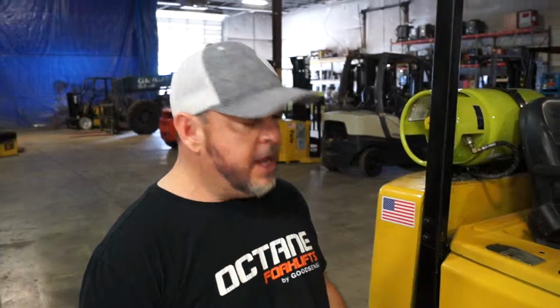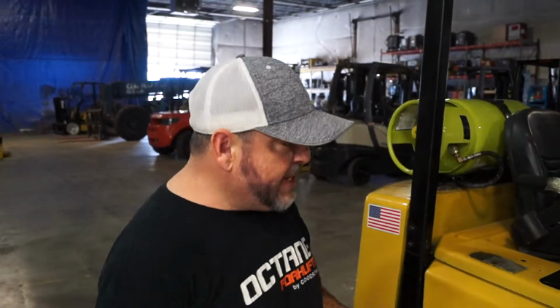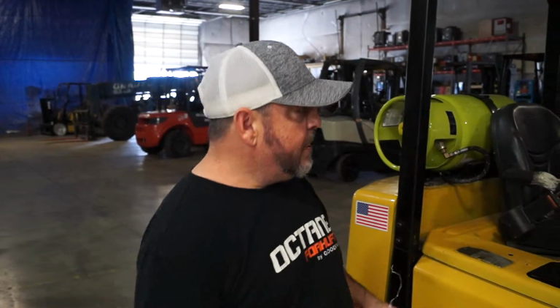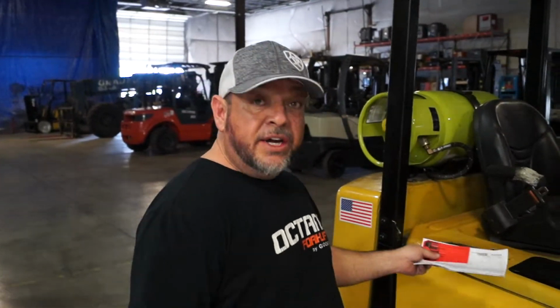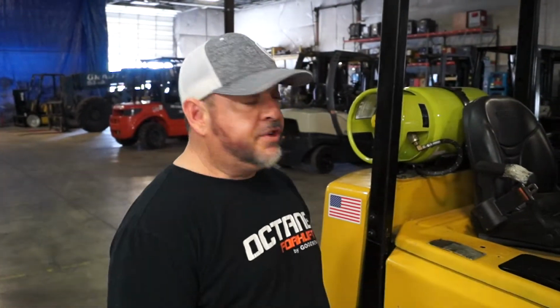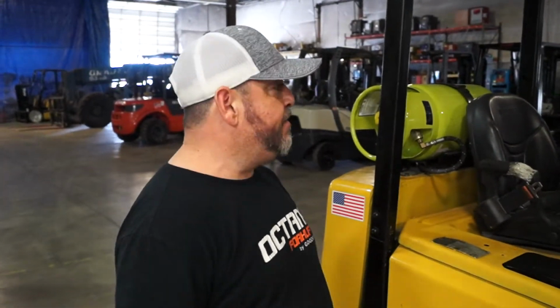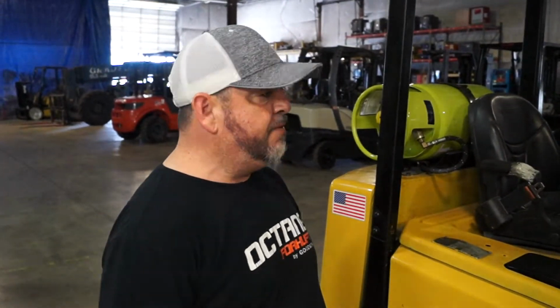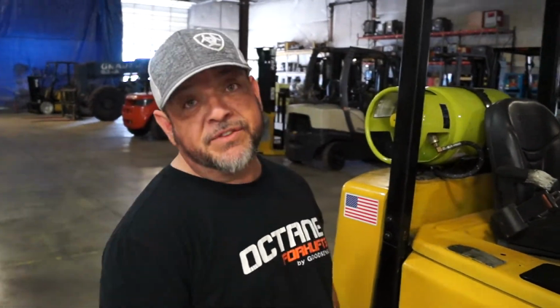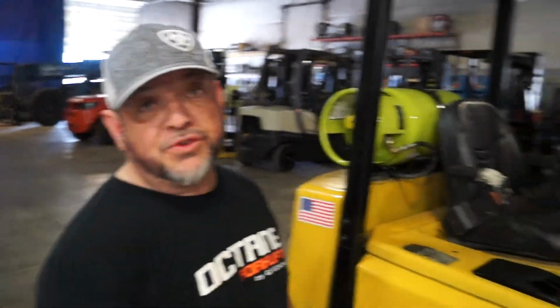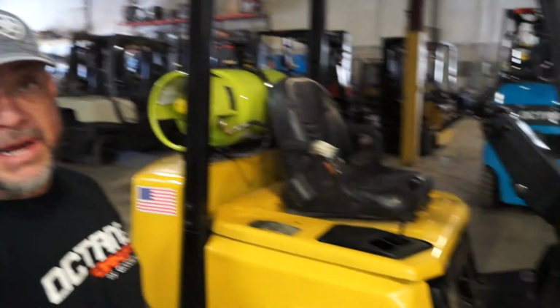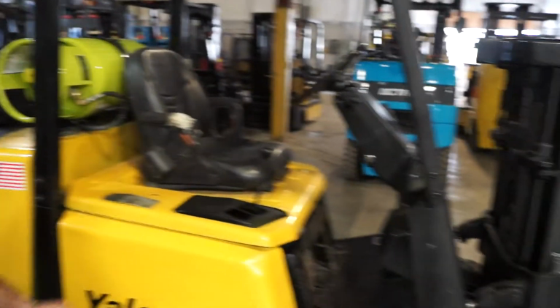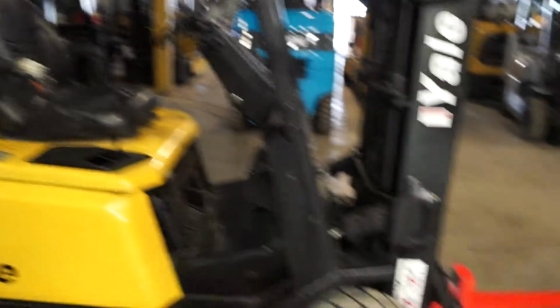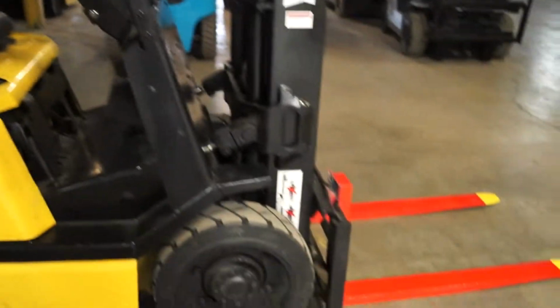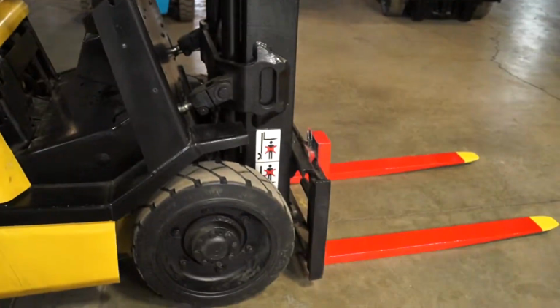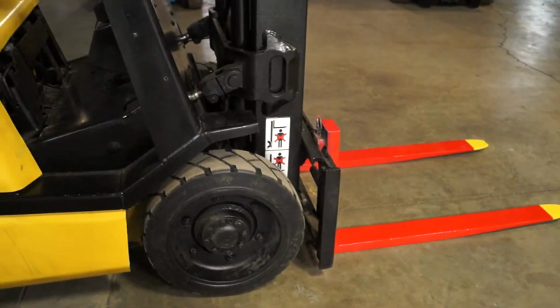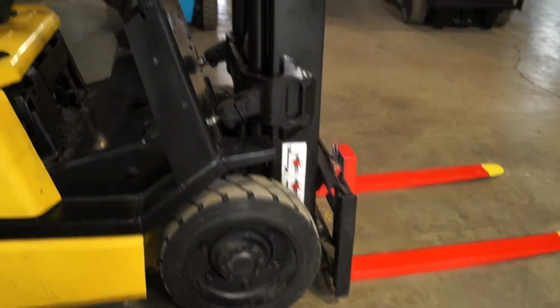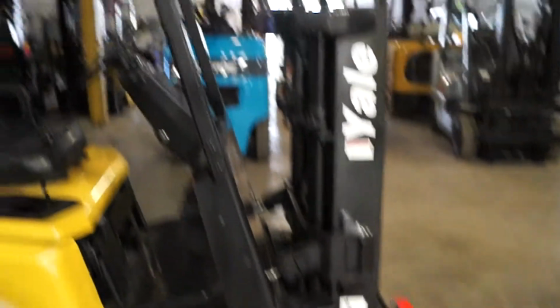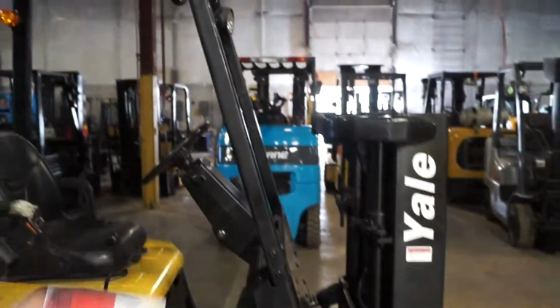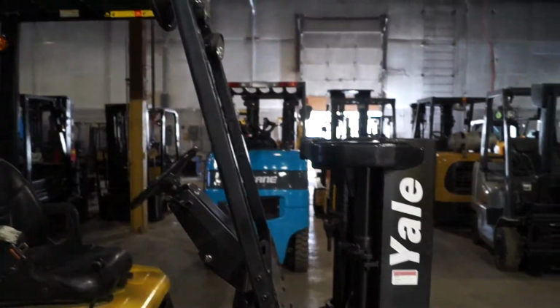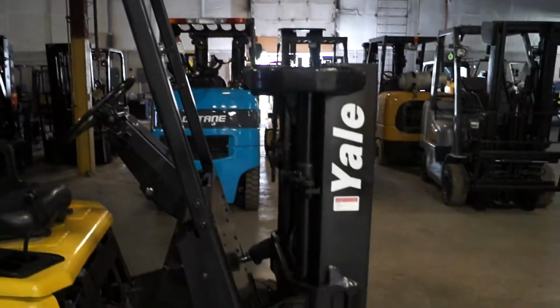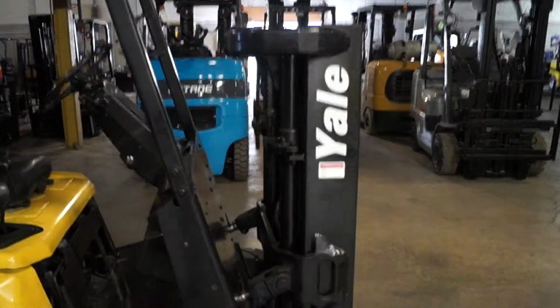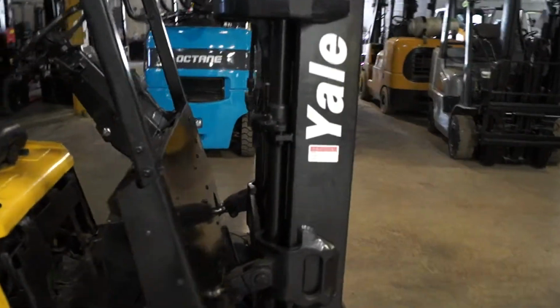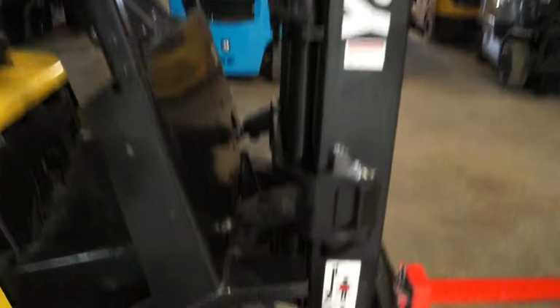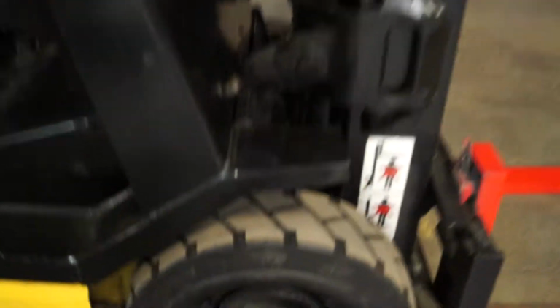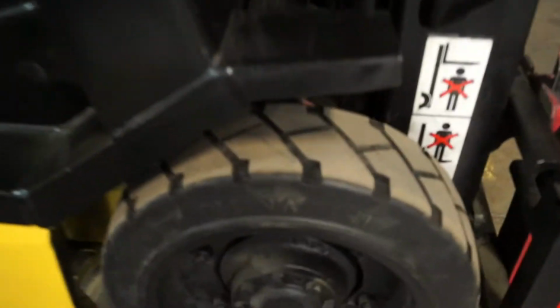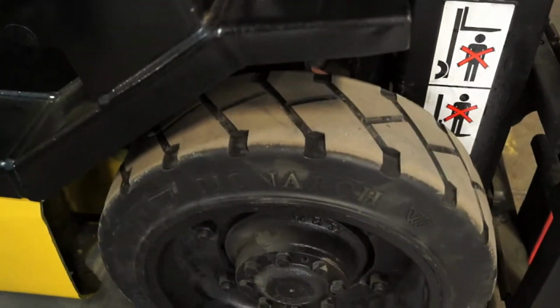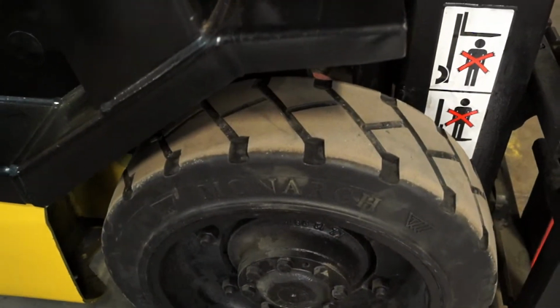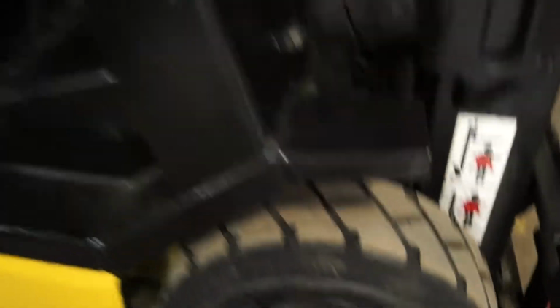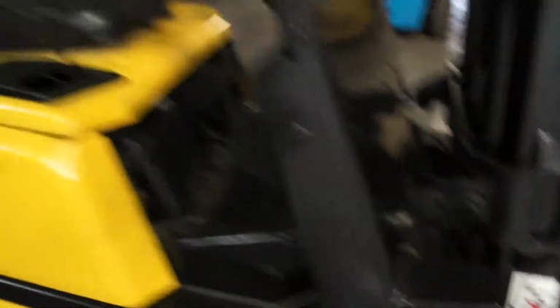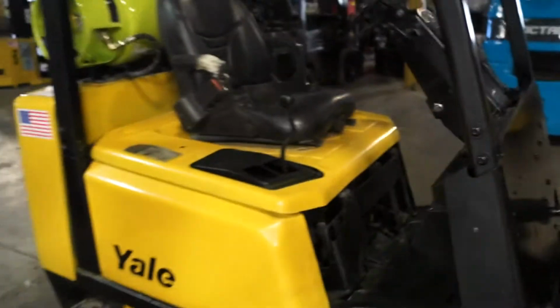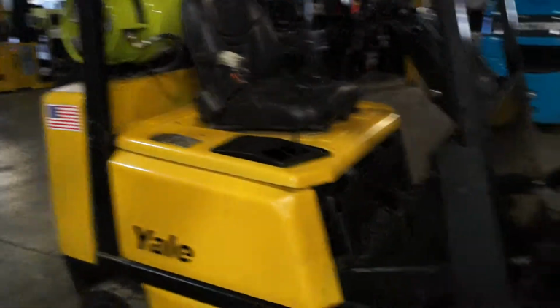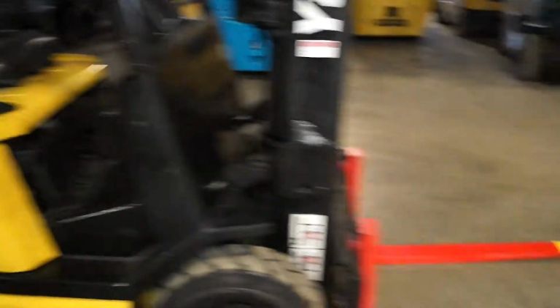Hey Steve, here's your 2004 5,000 pound trucker mast Yale. Just got it done. As you can see, it's been serviced. We got the tires treaded just like you asked. Got the standard size forks.